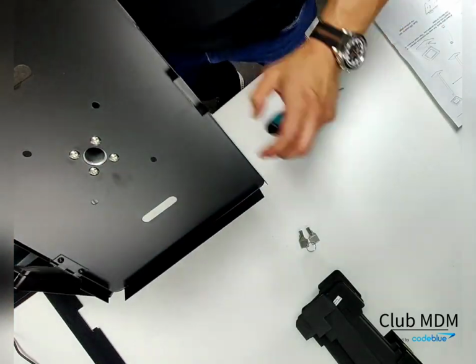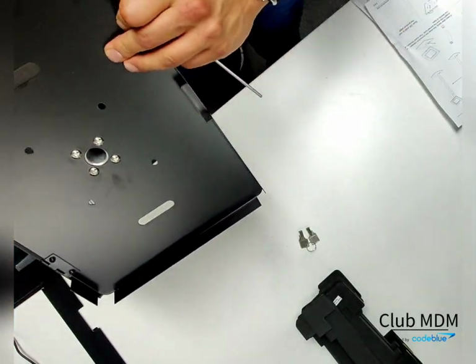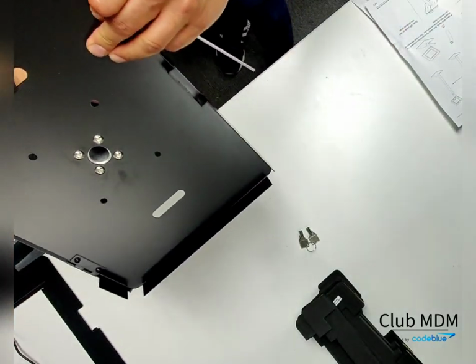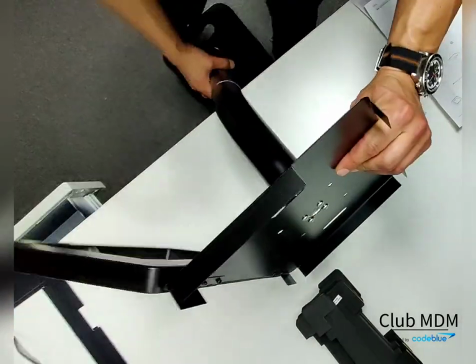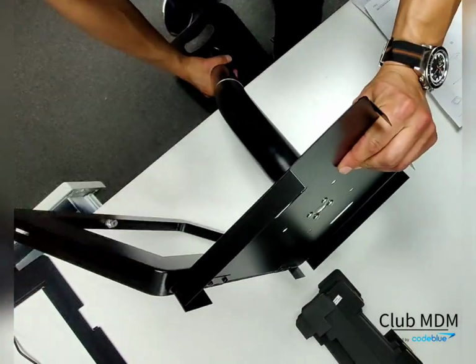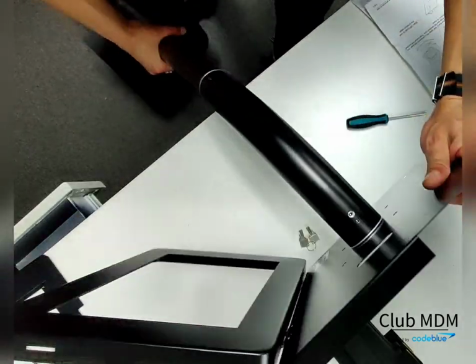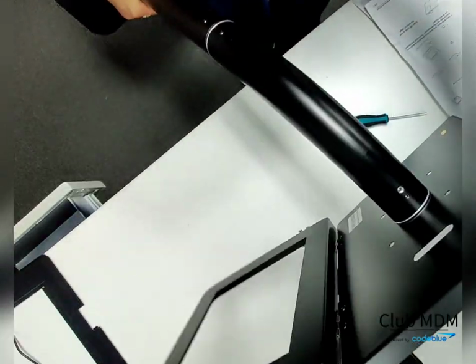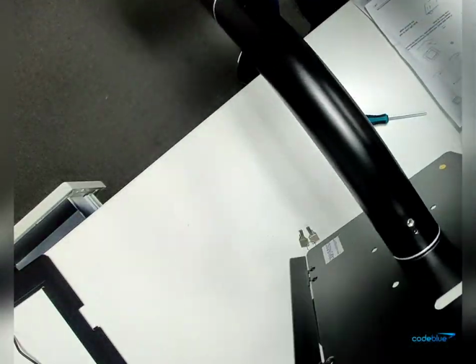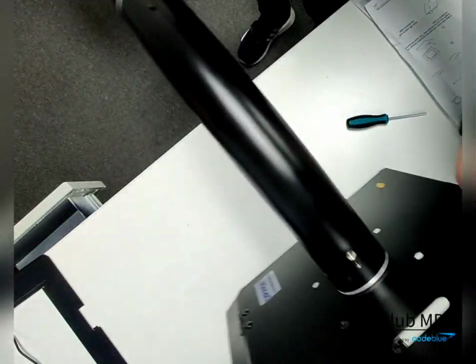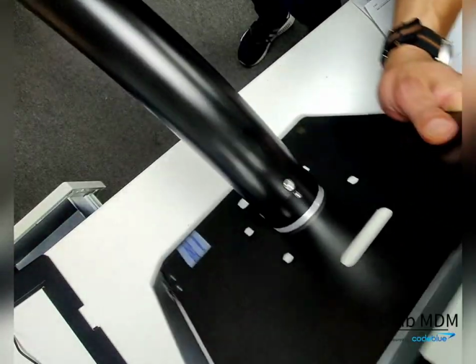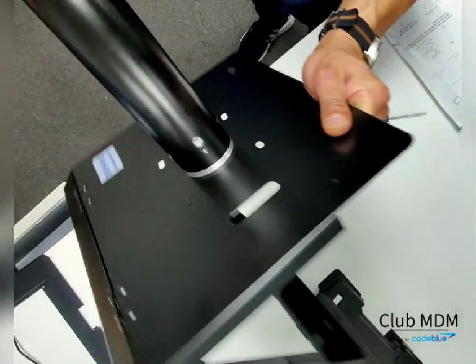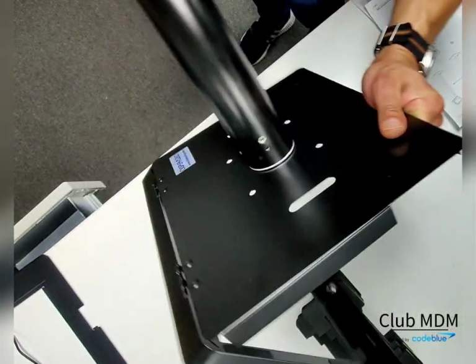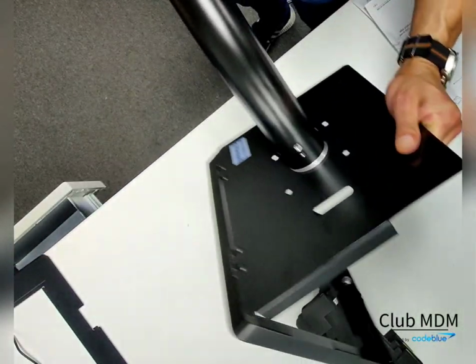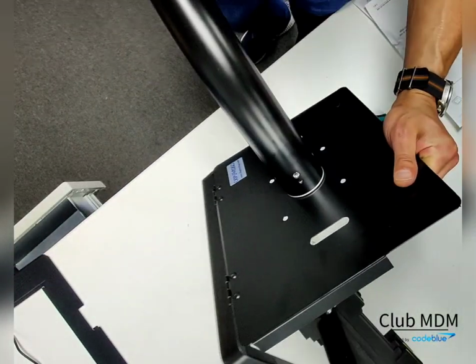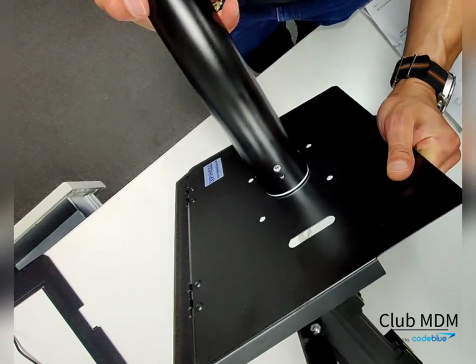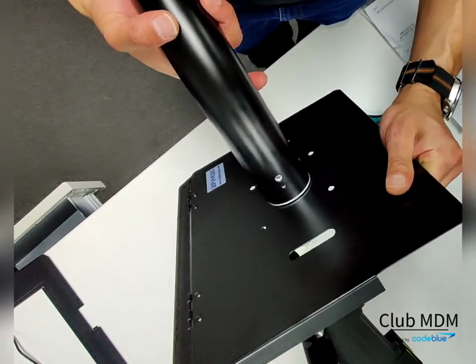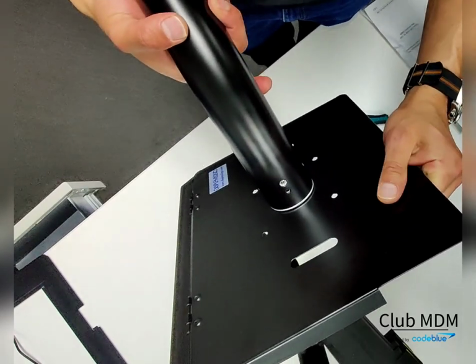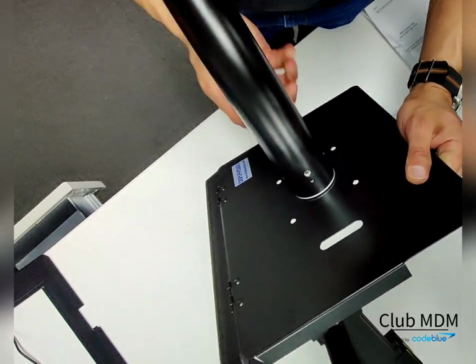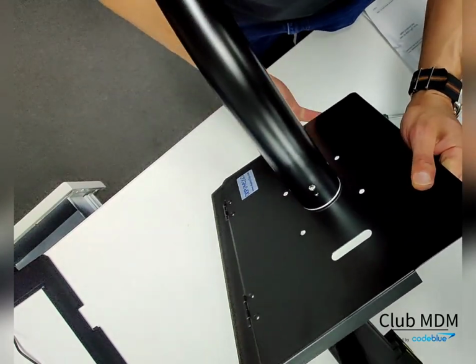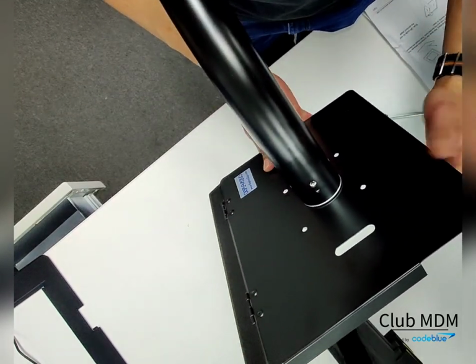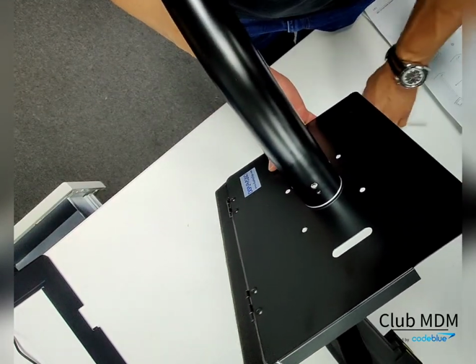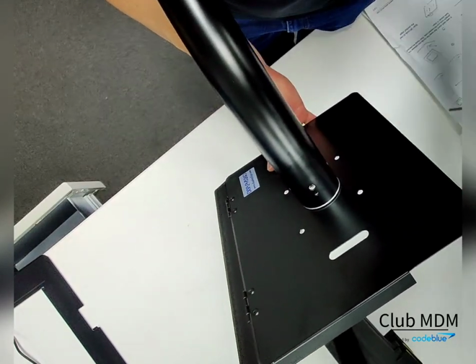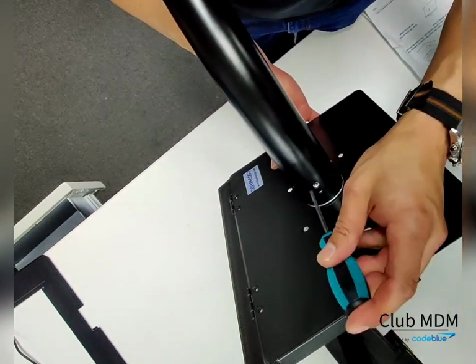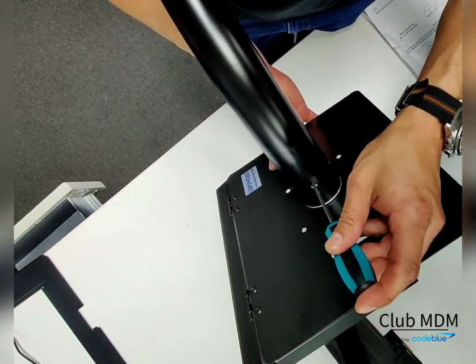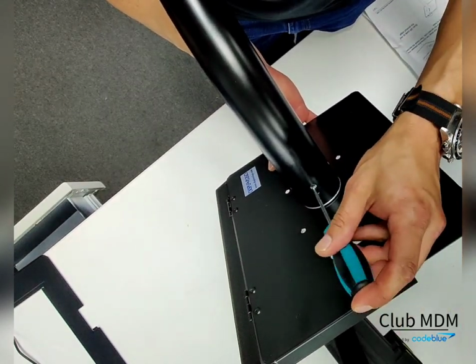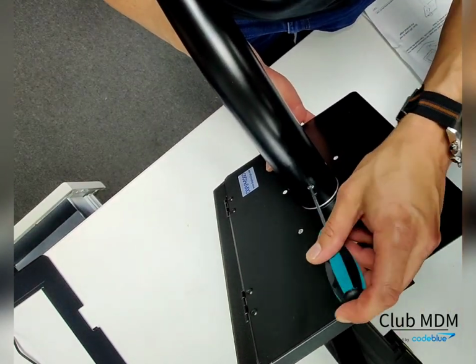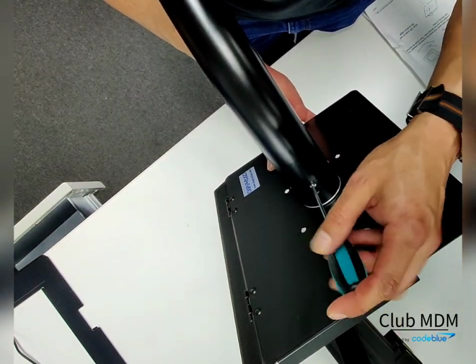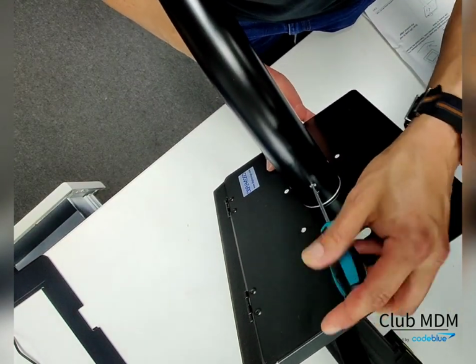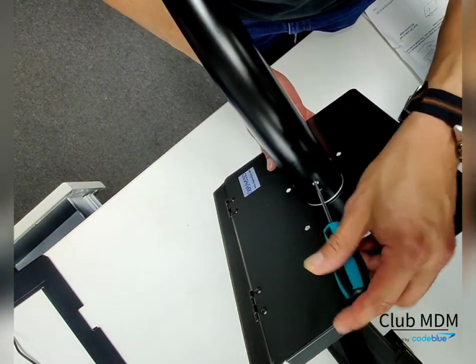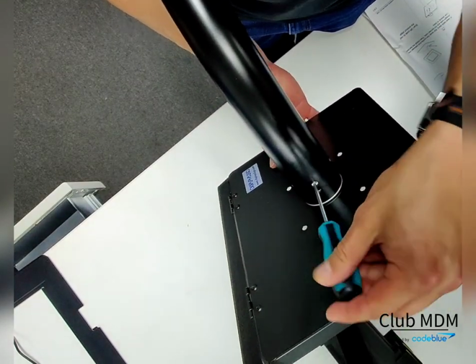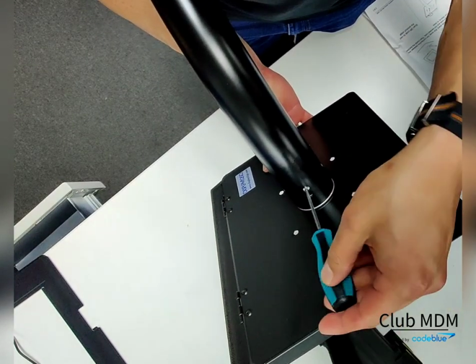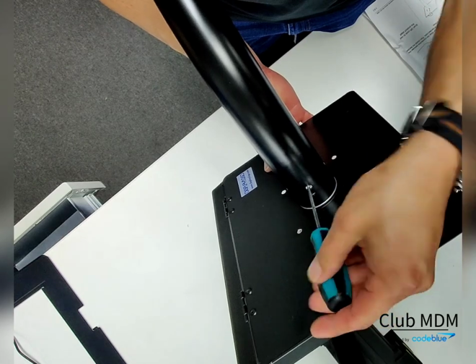Once all the screws are secure, twist to where the orientation is correct and tighten the allen screw to ensure that the iPad holder does not rotate.